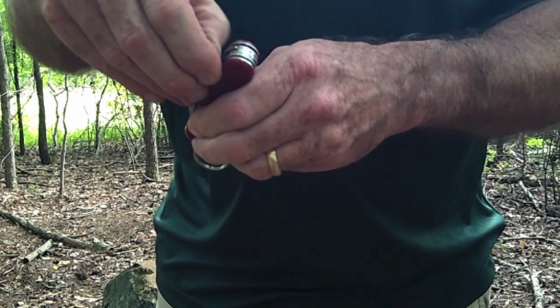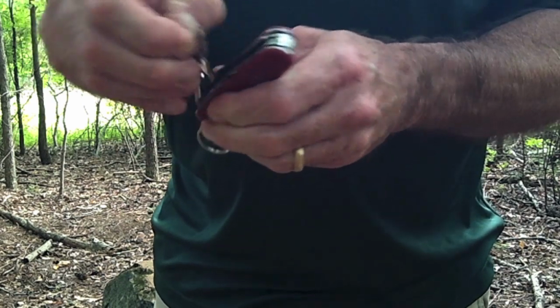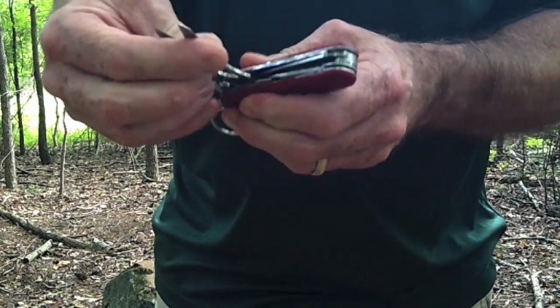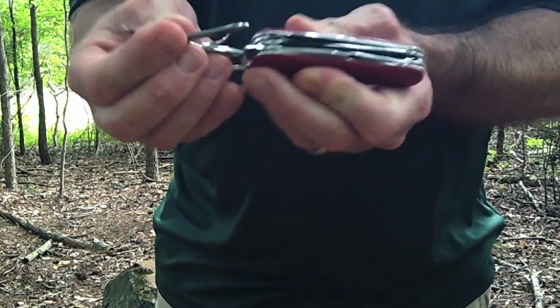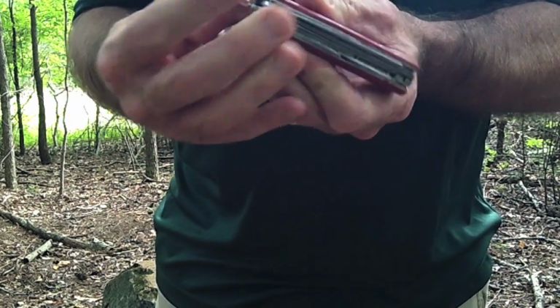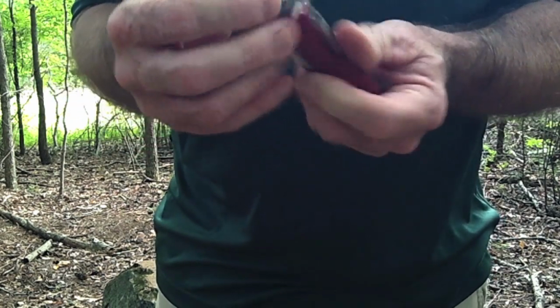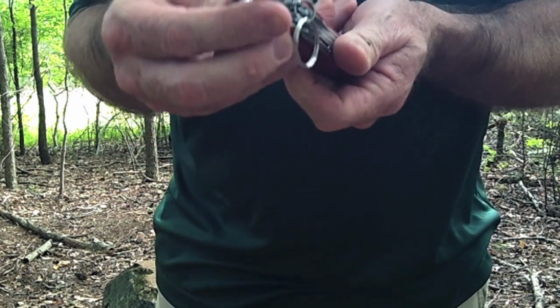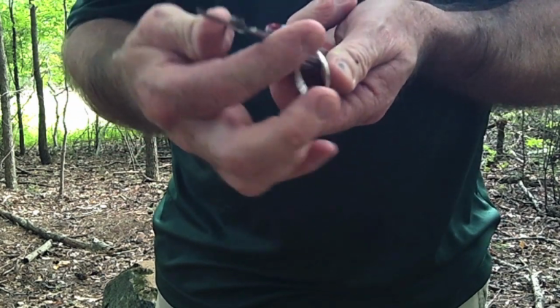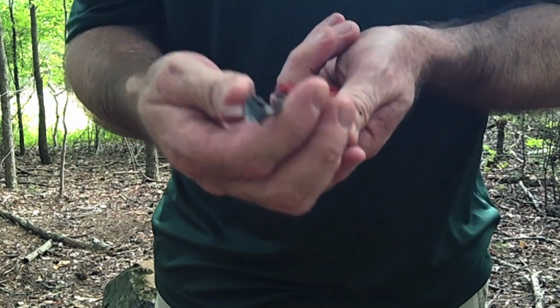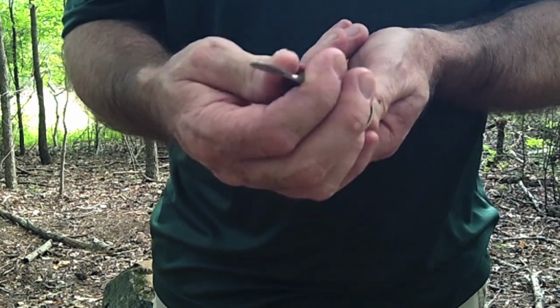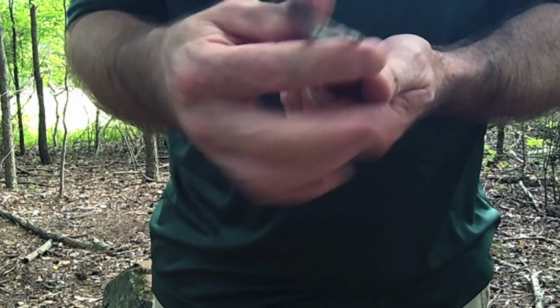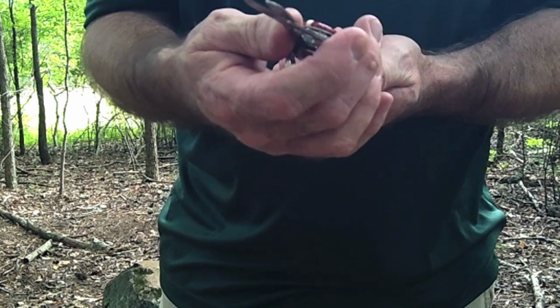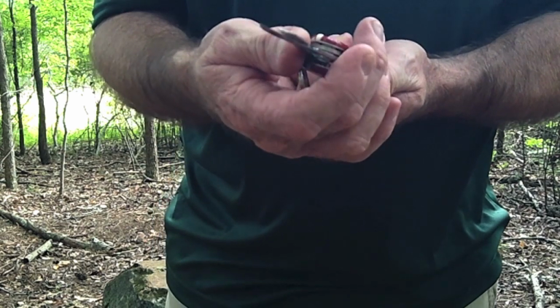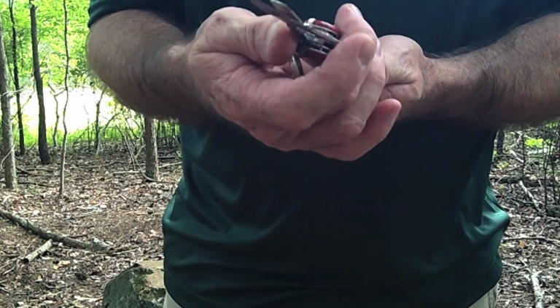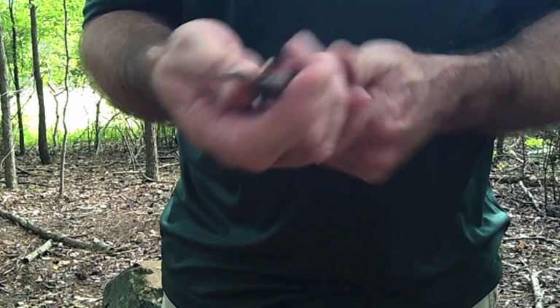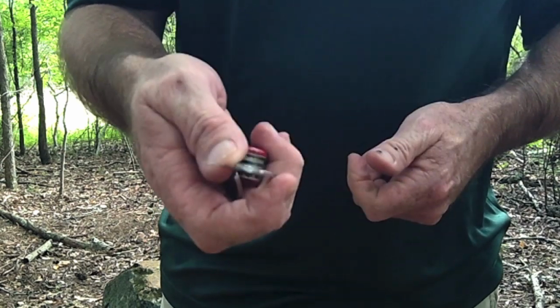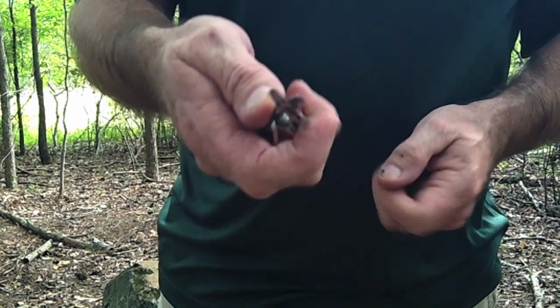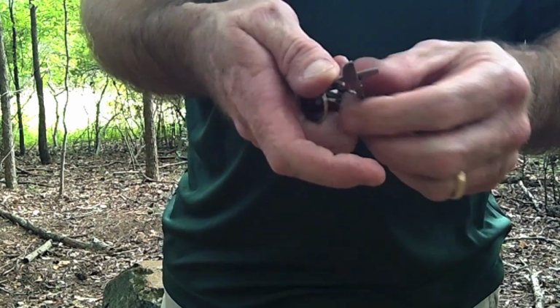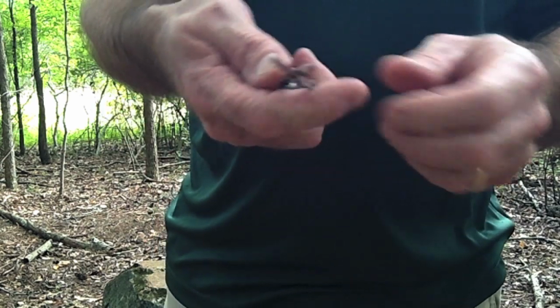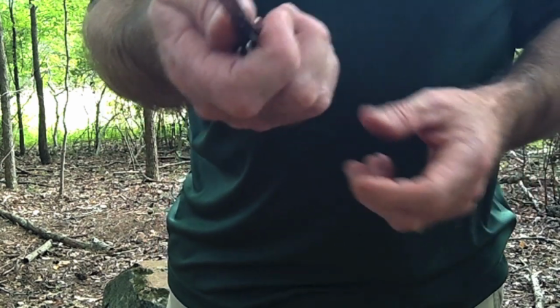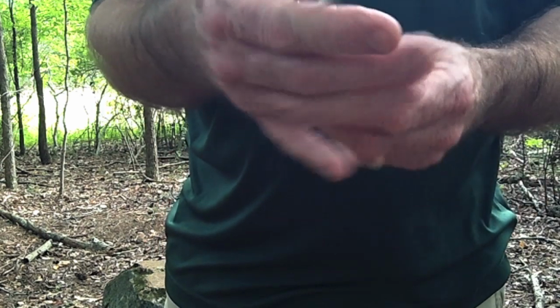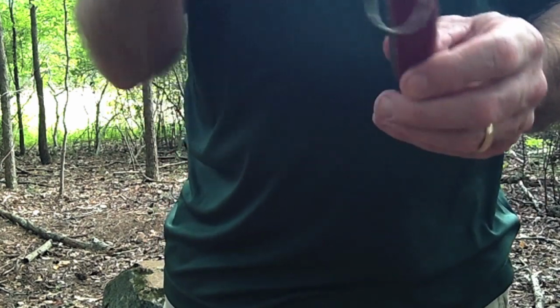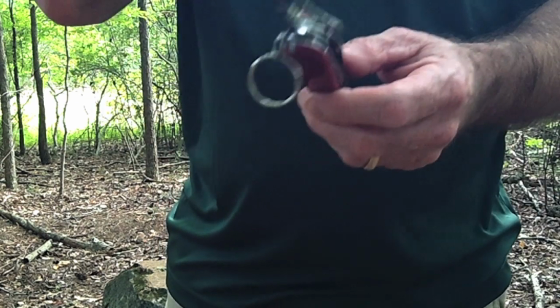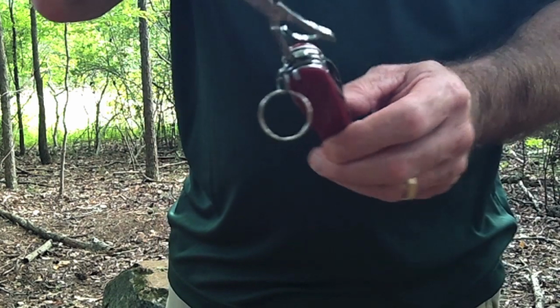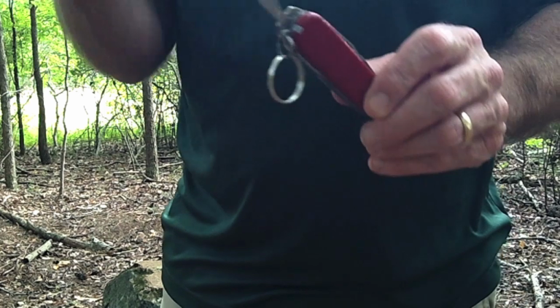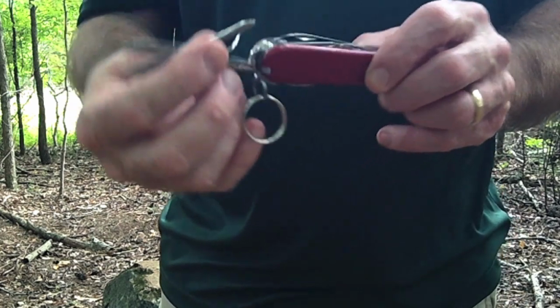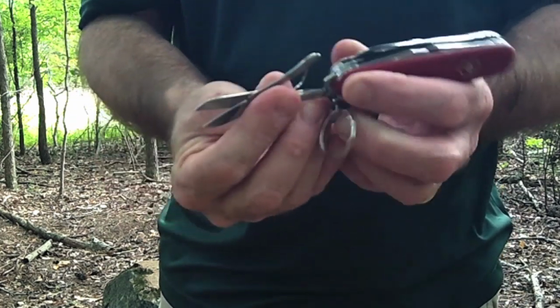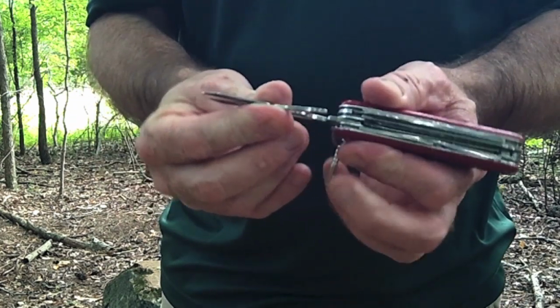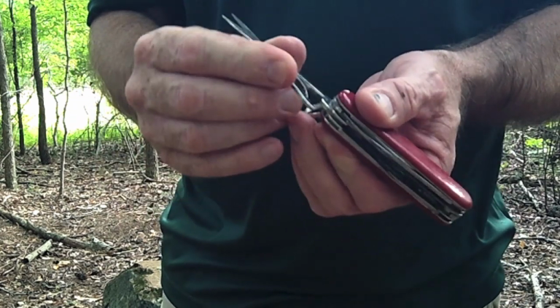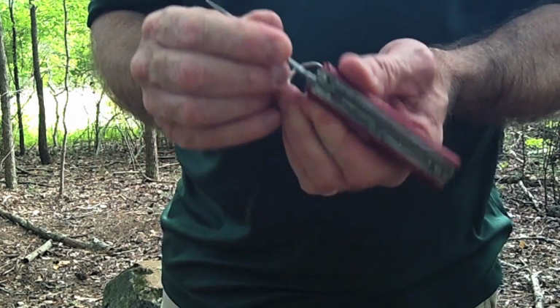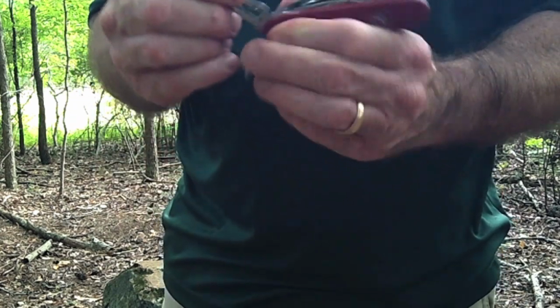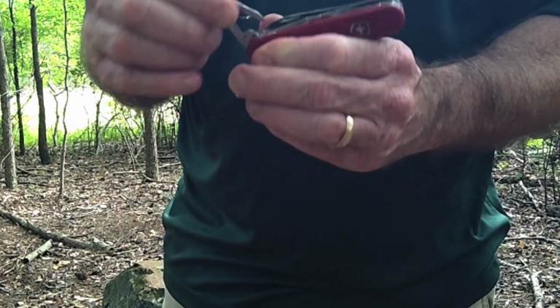It's also got a pretty big pair of scissors that are pretty sharp, and they're big enough to work pretty well. They're not too dinky, so you could use those around camp for a lot of different reasons.